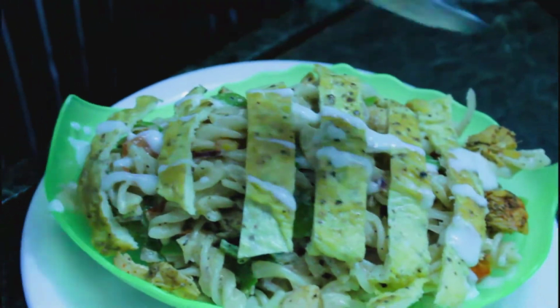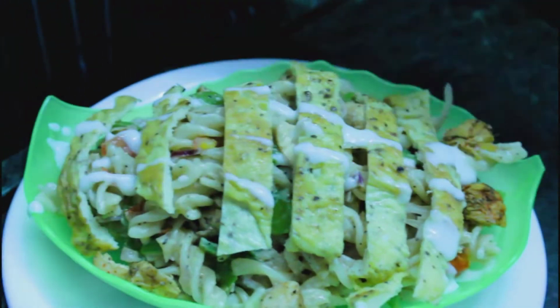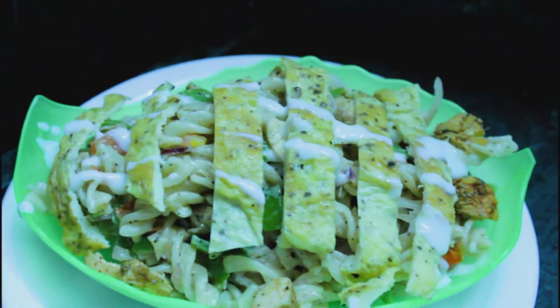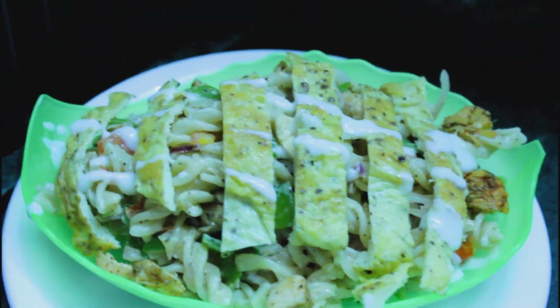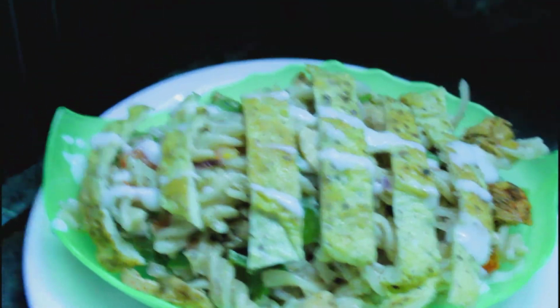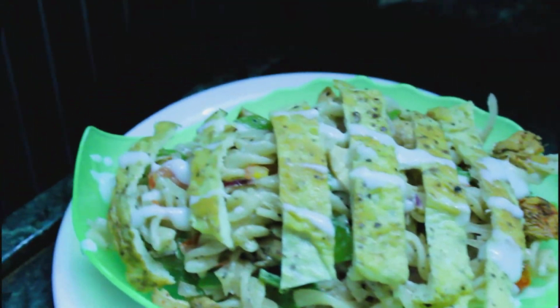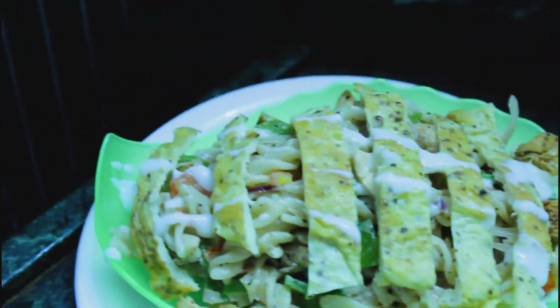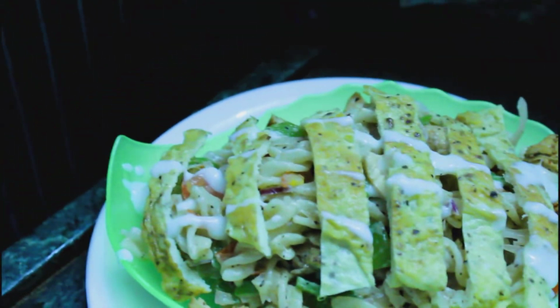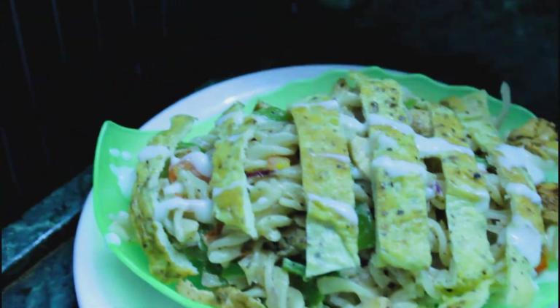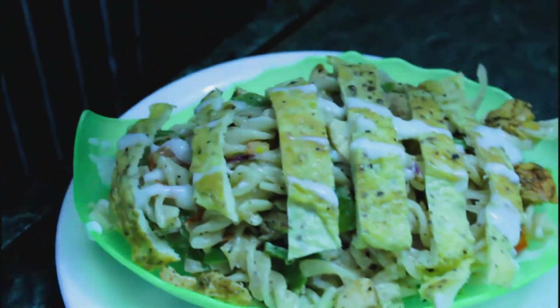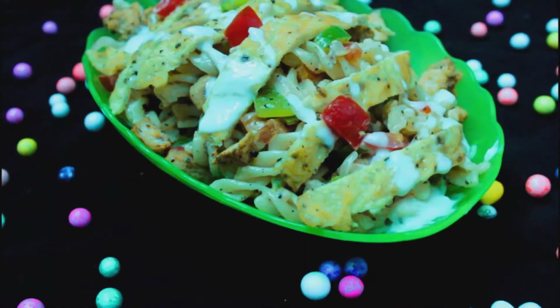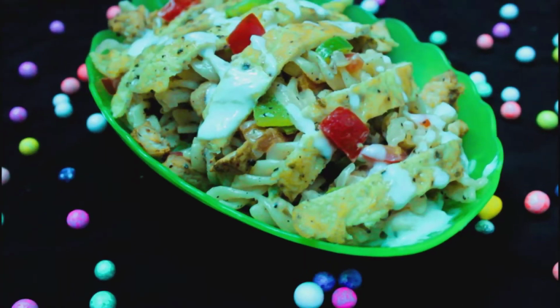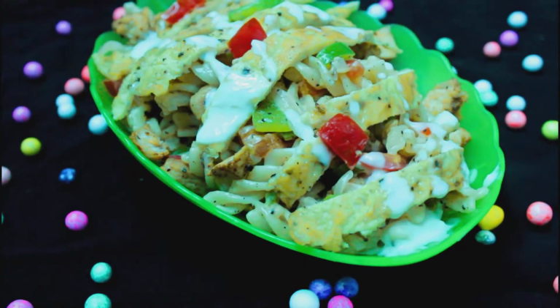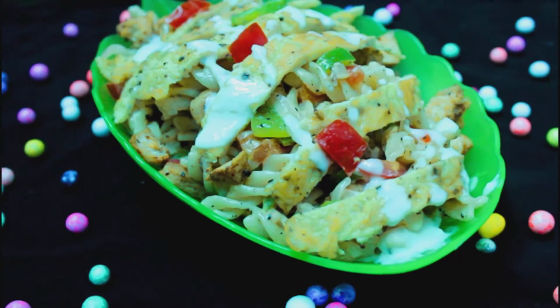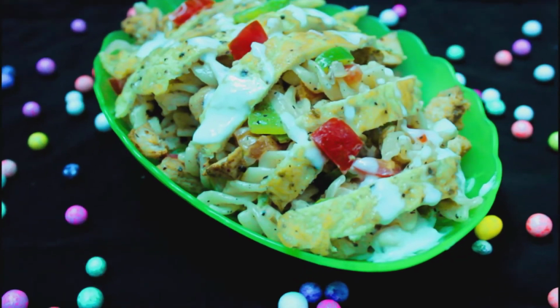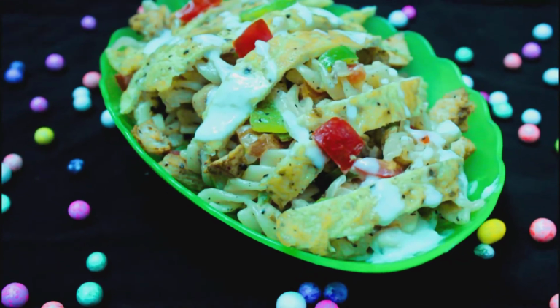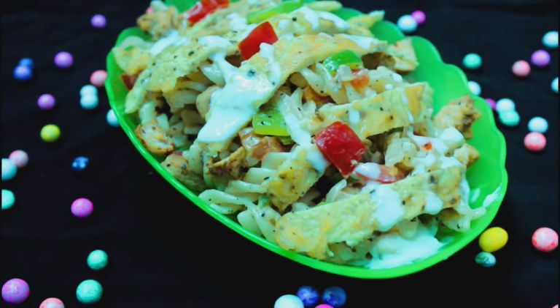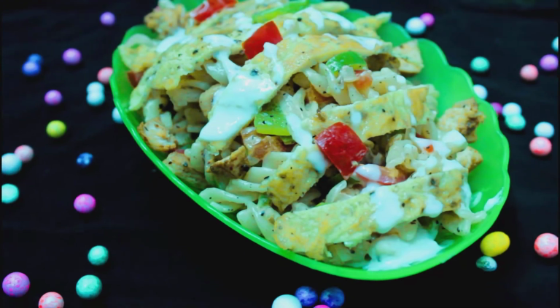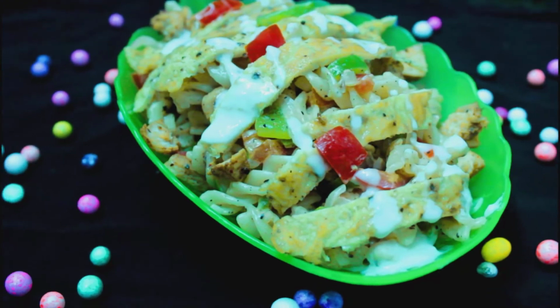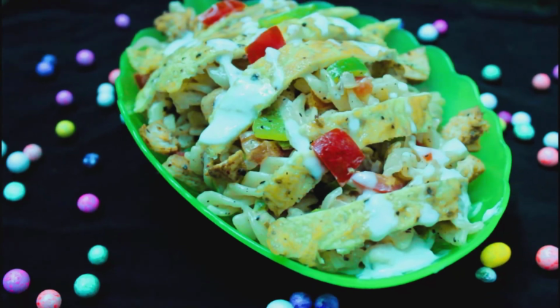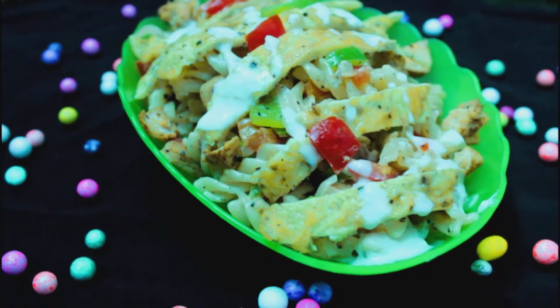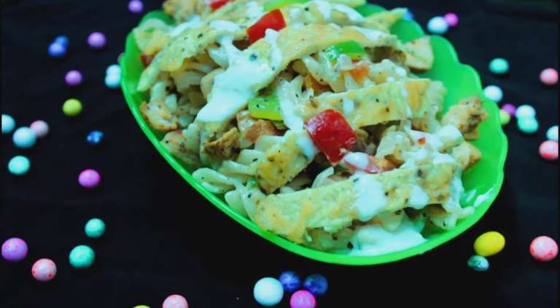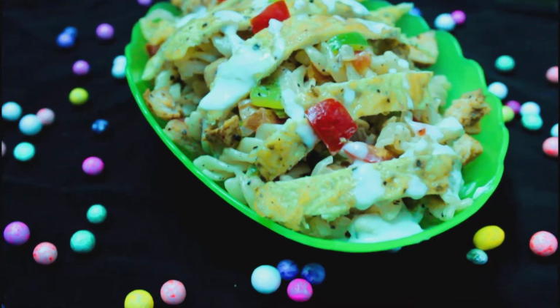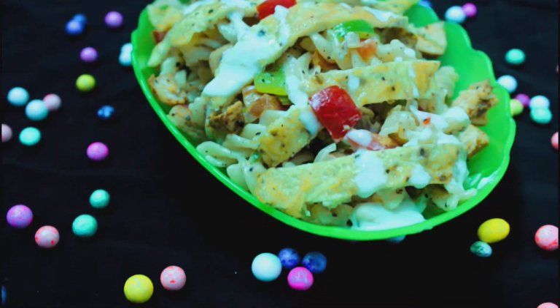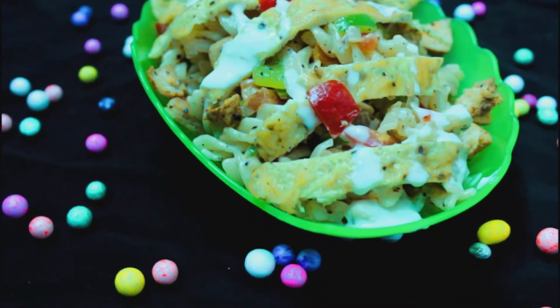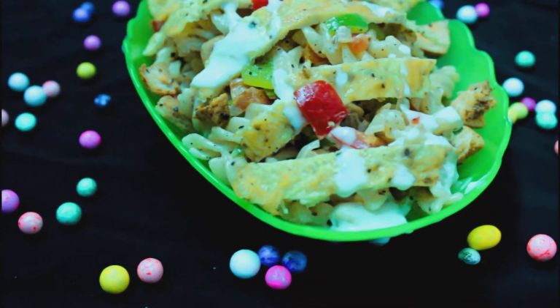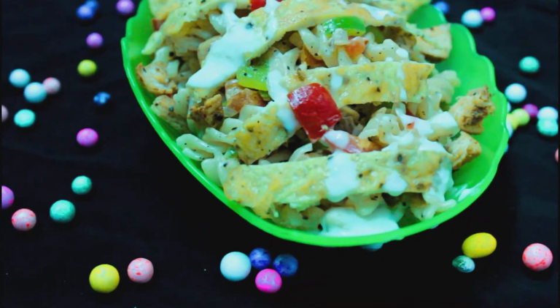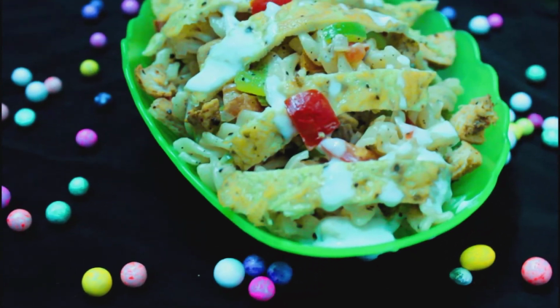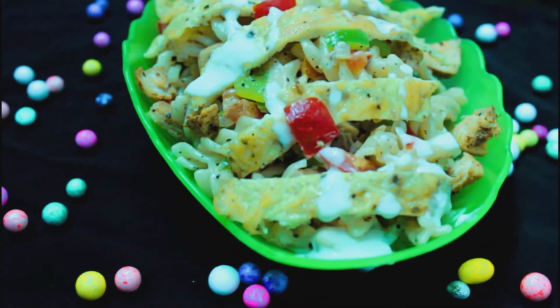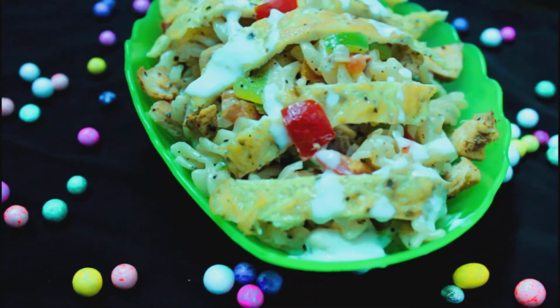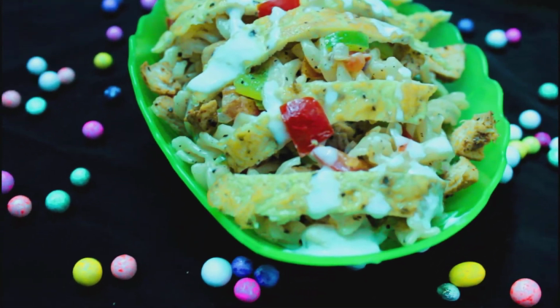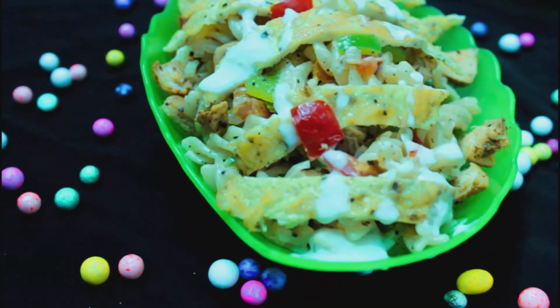Put some stir fried chicken on the side and our dish is ready to serve. Thank you guys for watching my video, I hope you like it. Please subscribe and do like, please share my video and subscribe for more videos like this. Thank you.